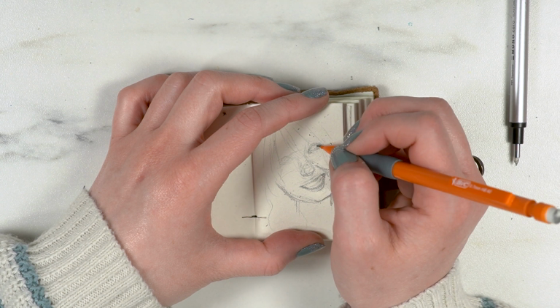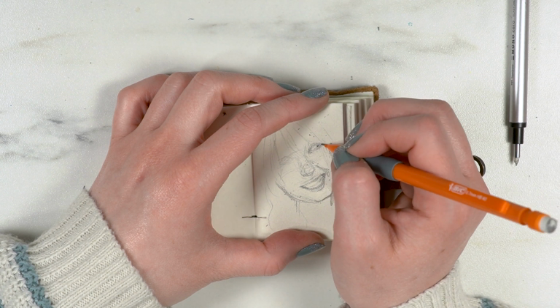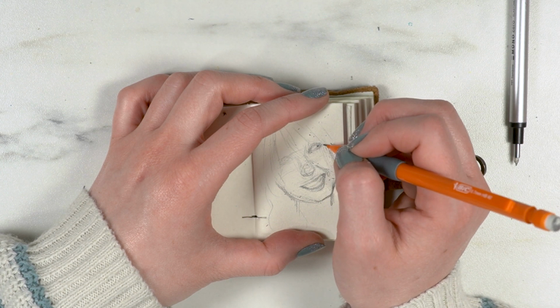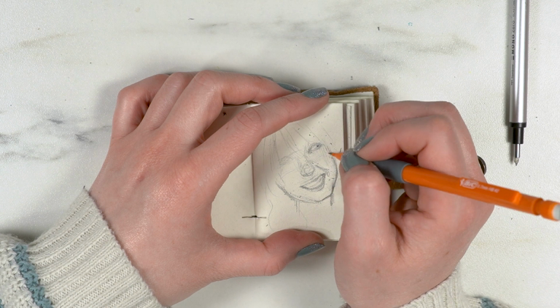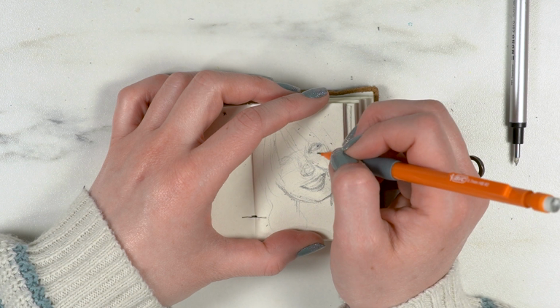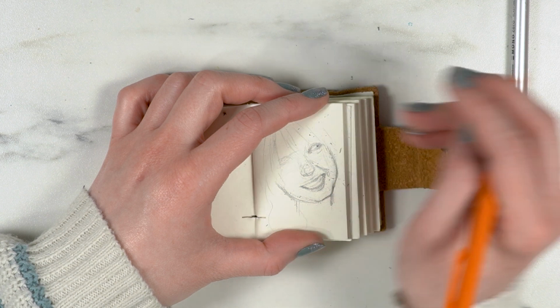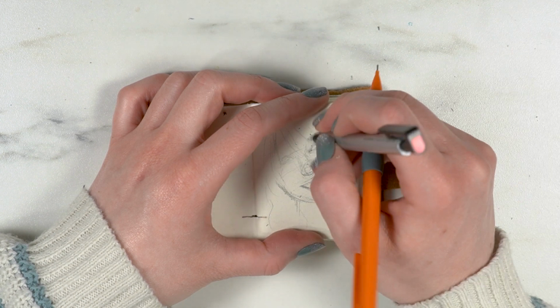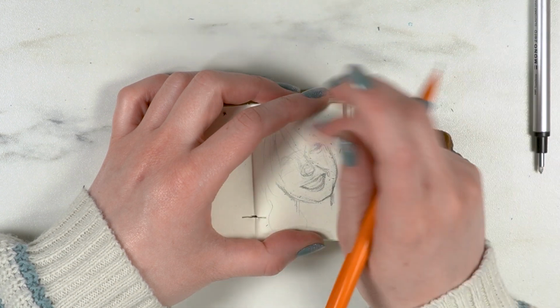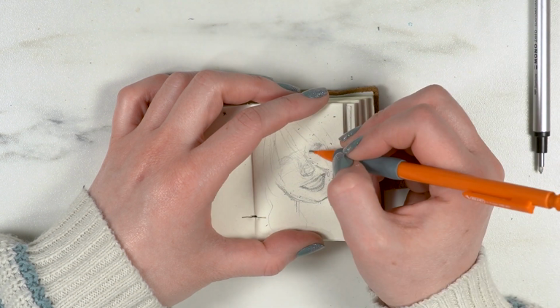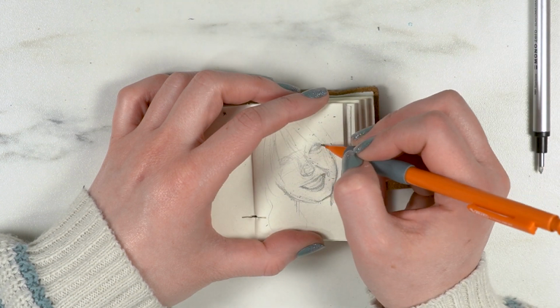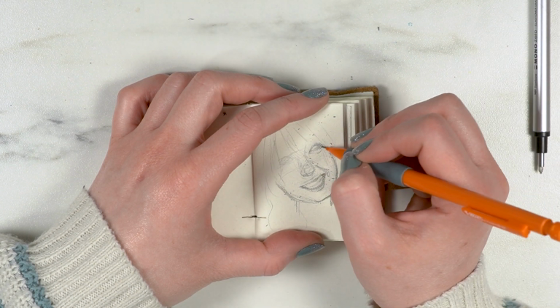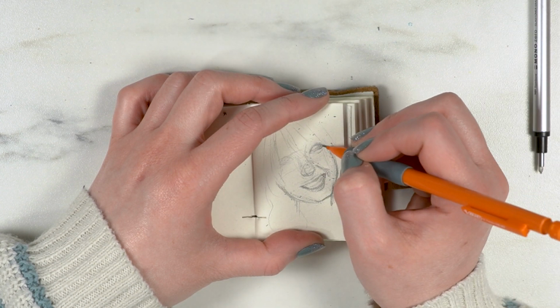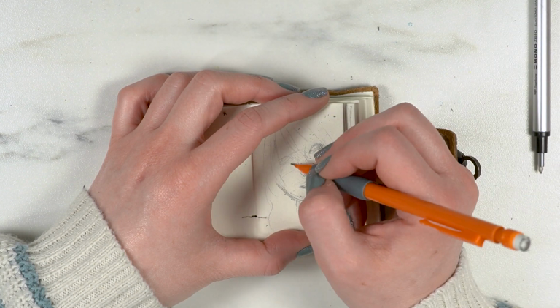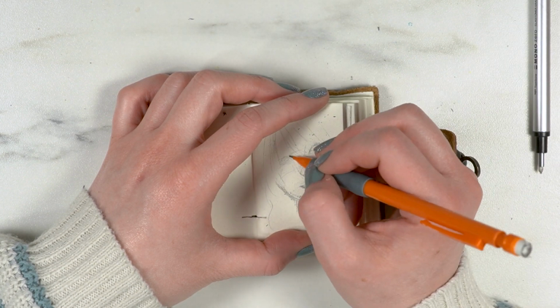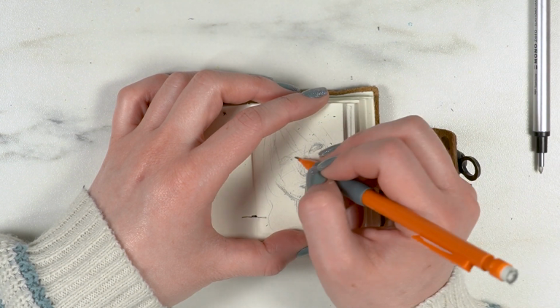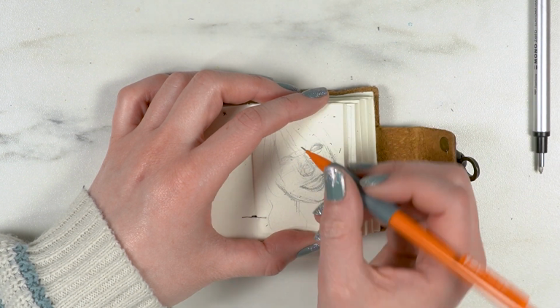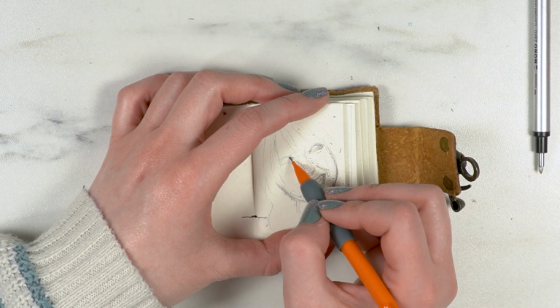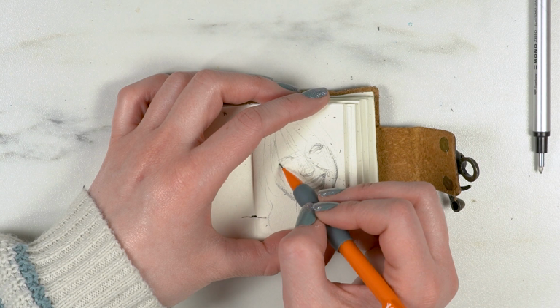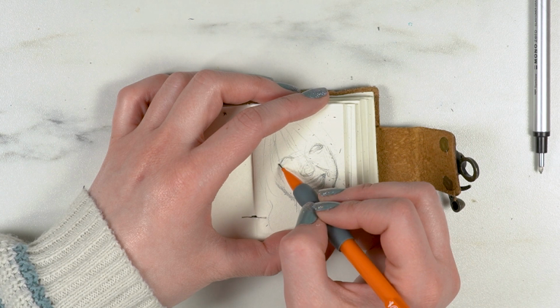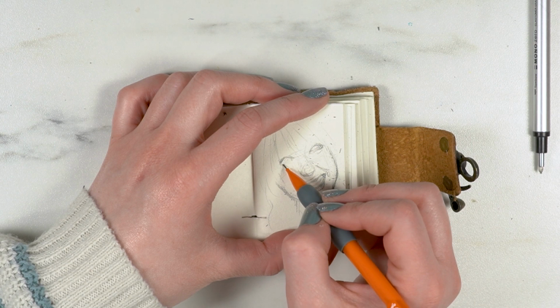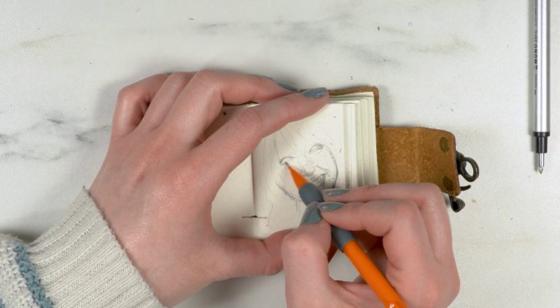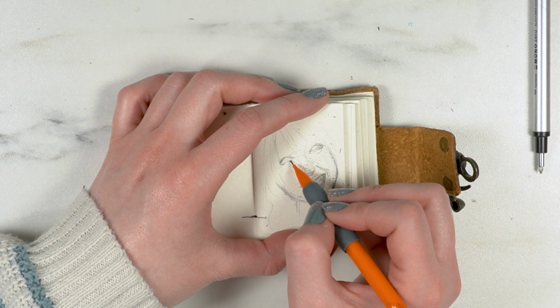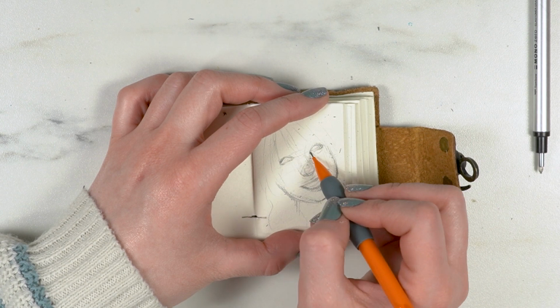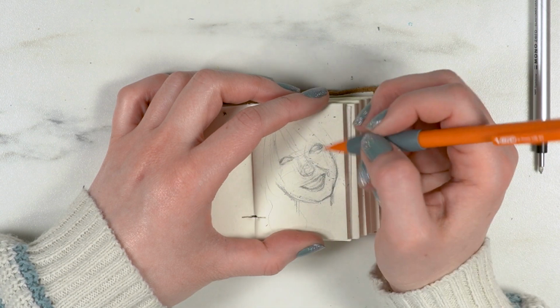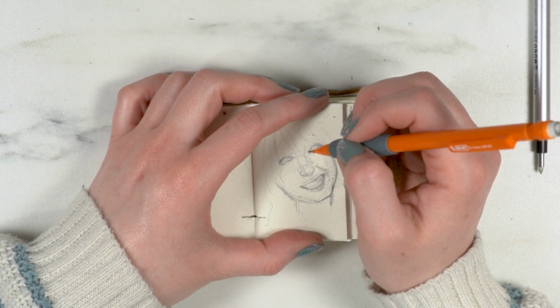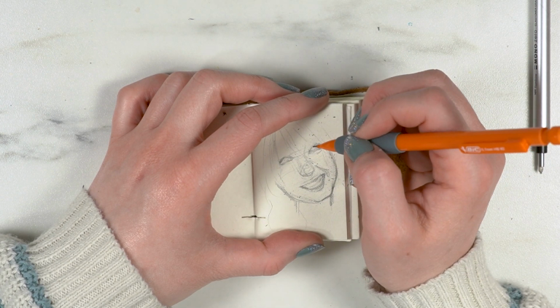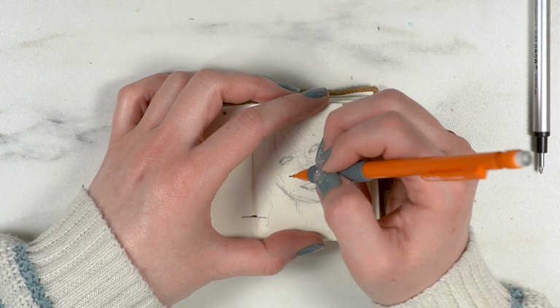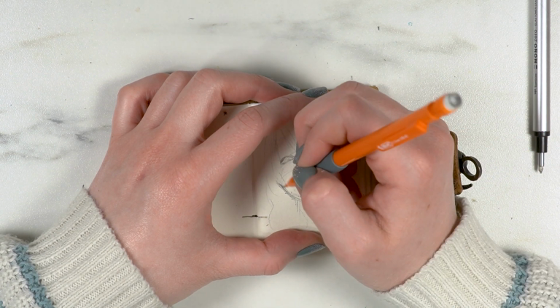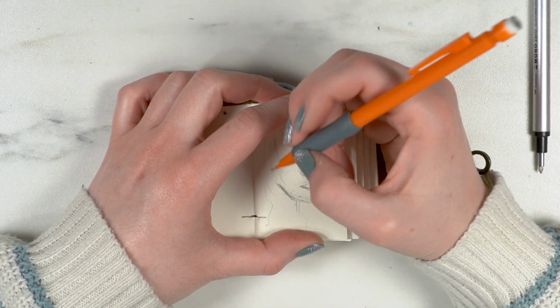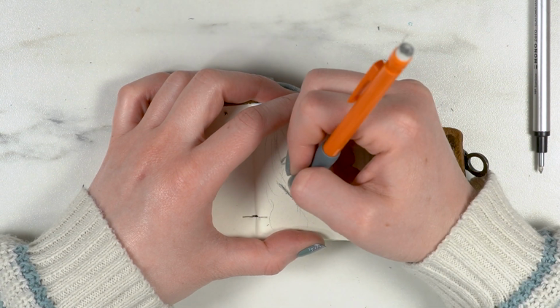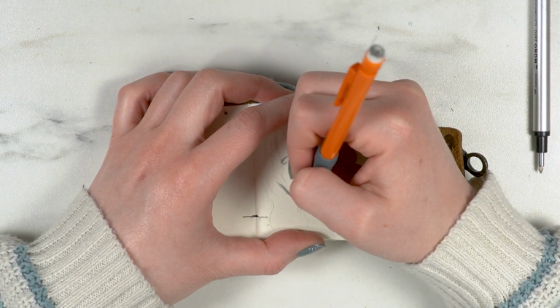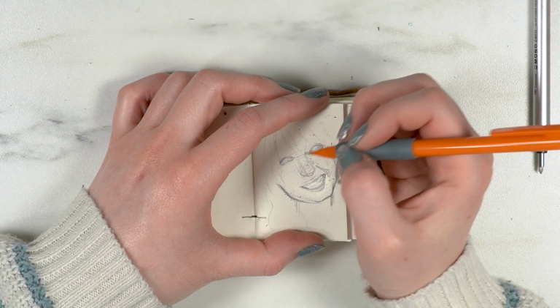I feel like I haven't tried to do a more realistic drawing in quite some time, and this was hard. It was really weird for me too, because I used to just be able to do realism like that — it wasn't really an issue.